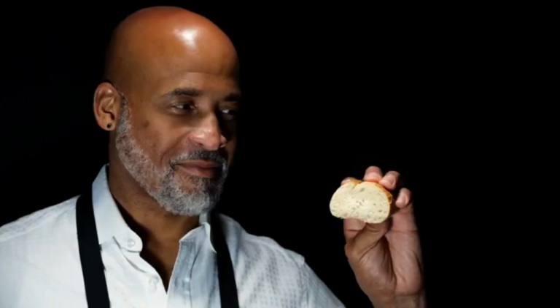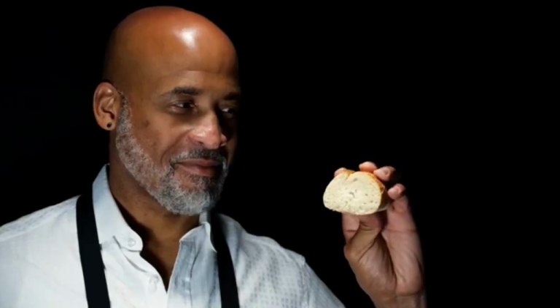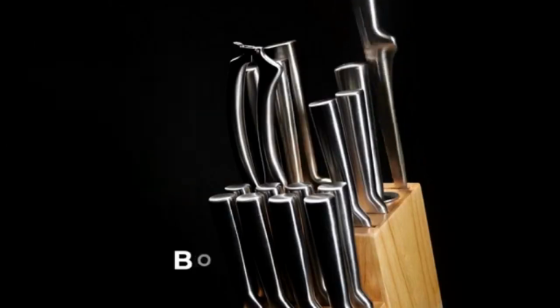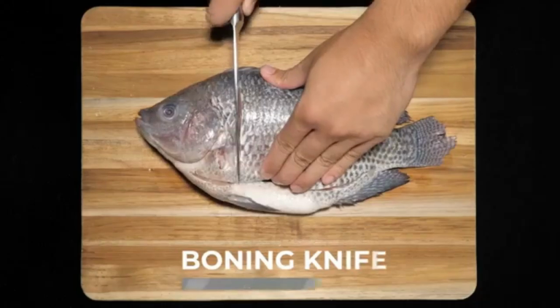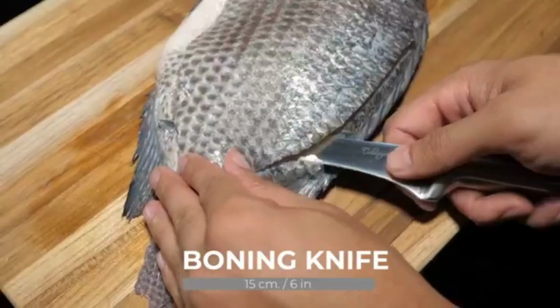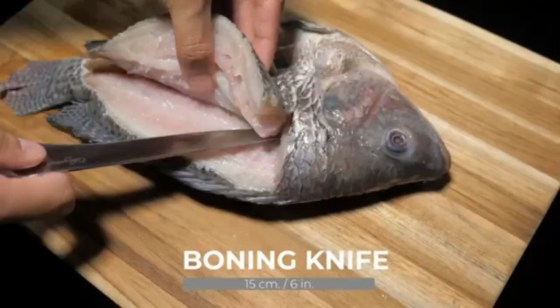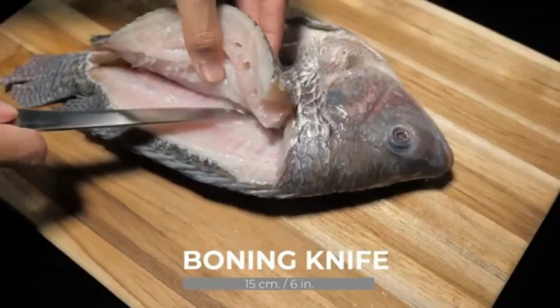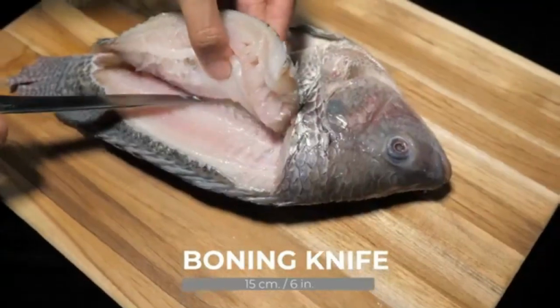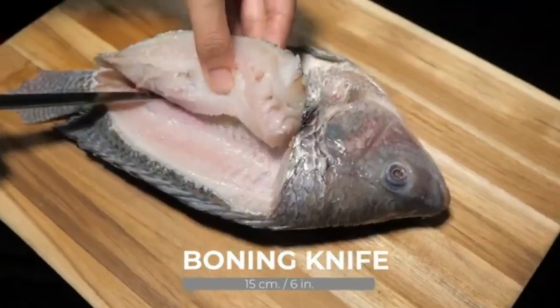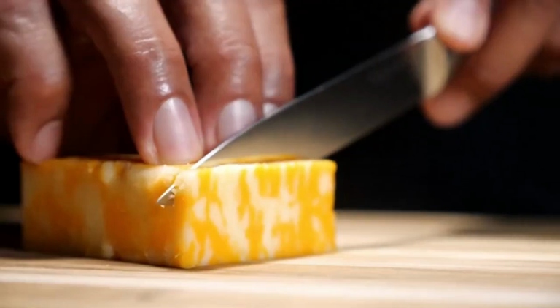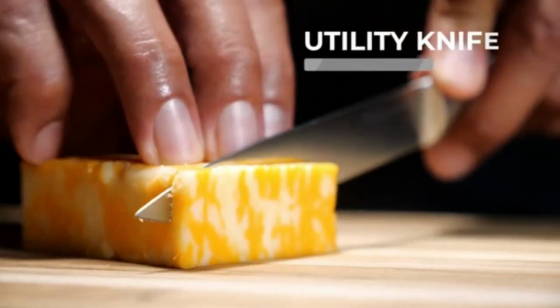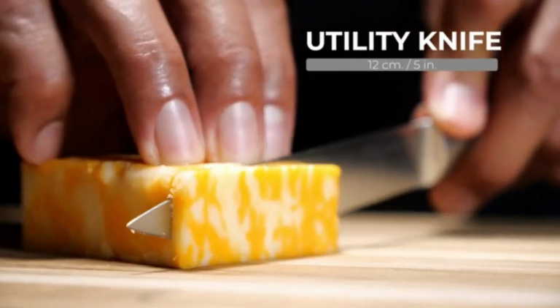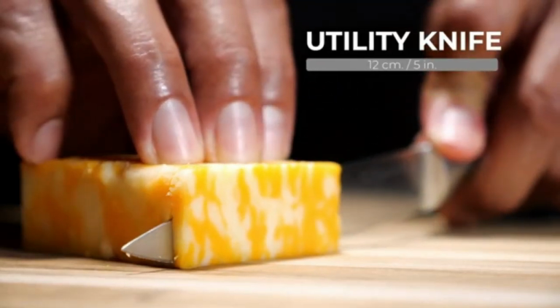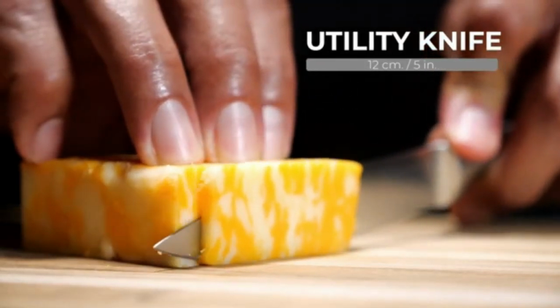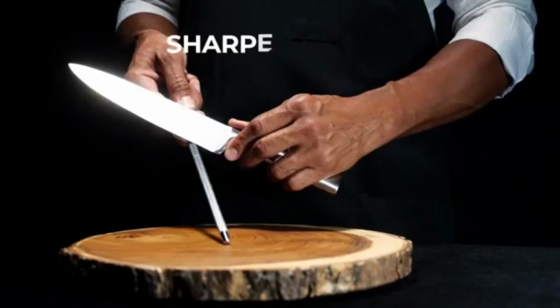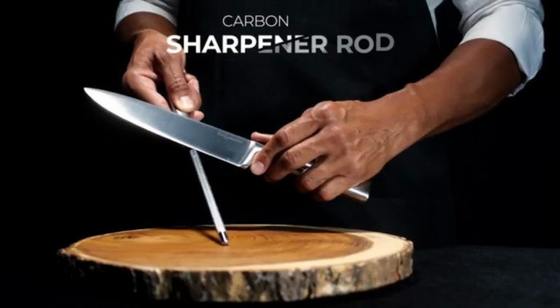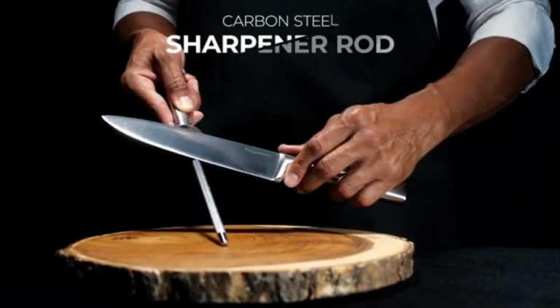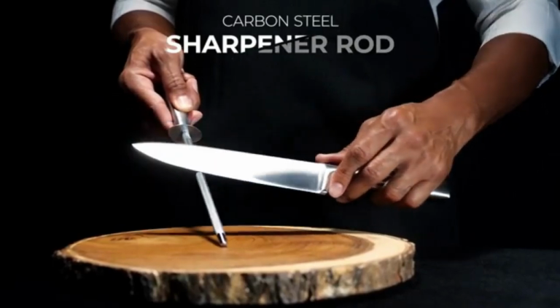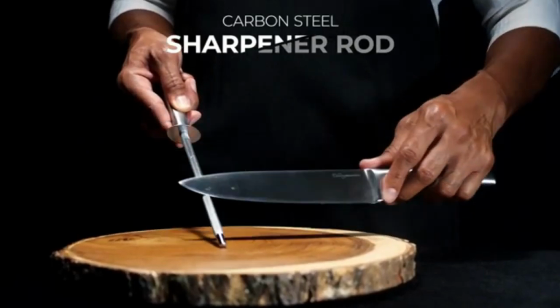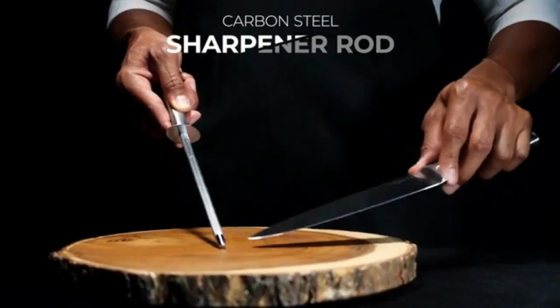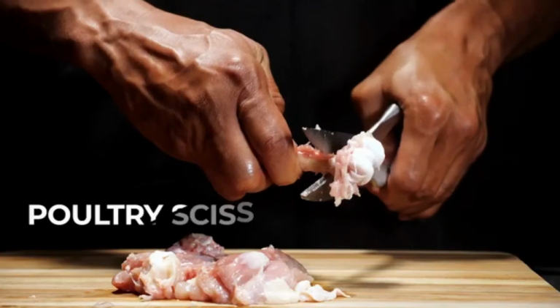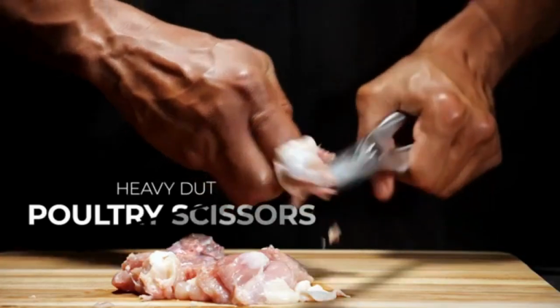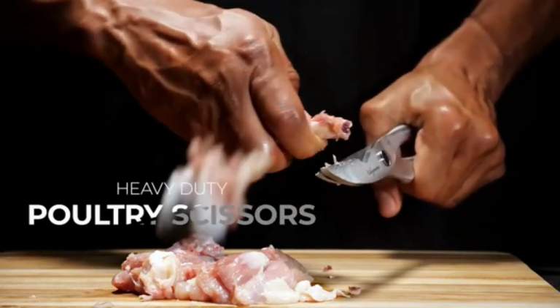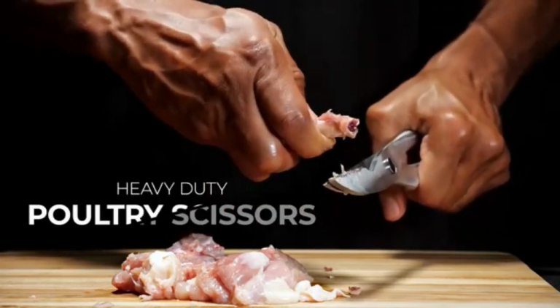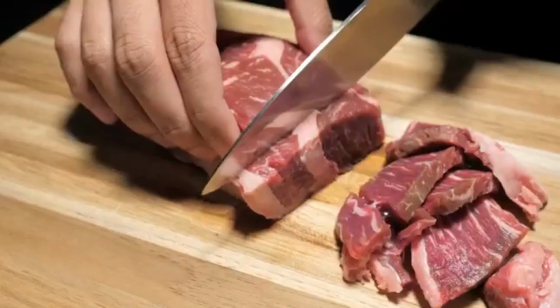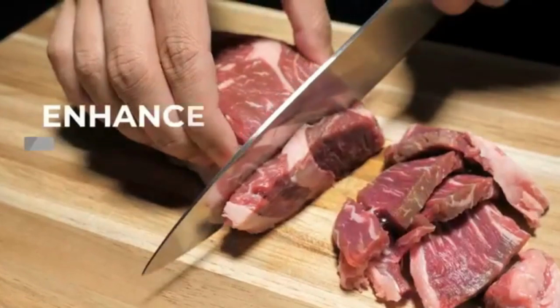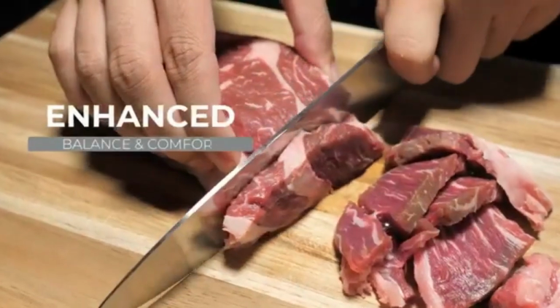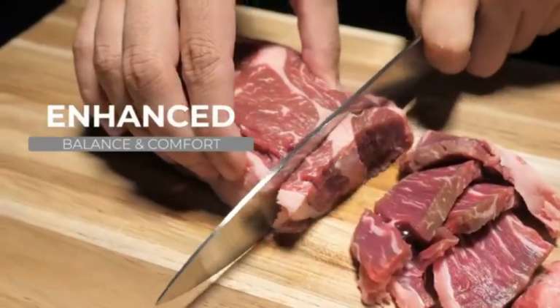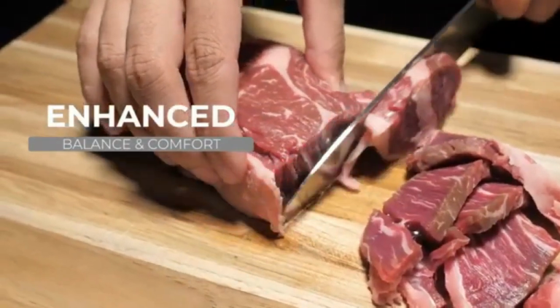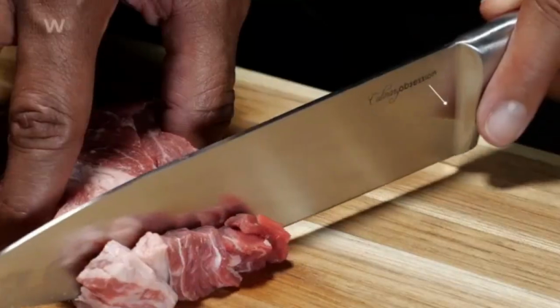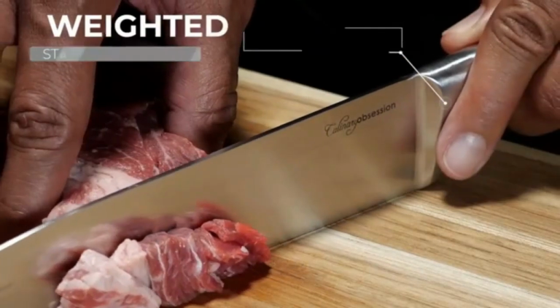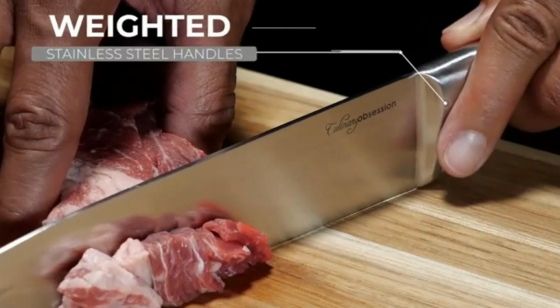The set includes a gorgeous wooden knife block, a 7-inch santoku knife, 8-inch chef knife, 8-inch bread knife, 6-inch boning knife, 5-inch utility knife, 3-and-a-half-inch paring knife, and a set of 8 four-and-a-half-inch serrated steak knives.